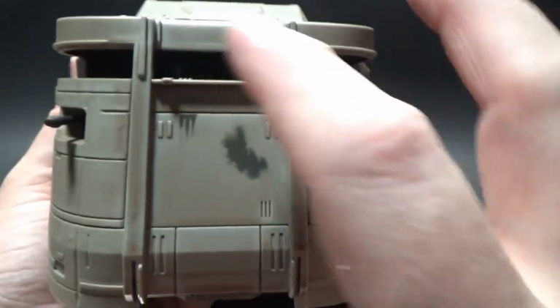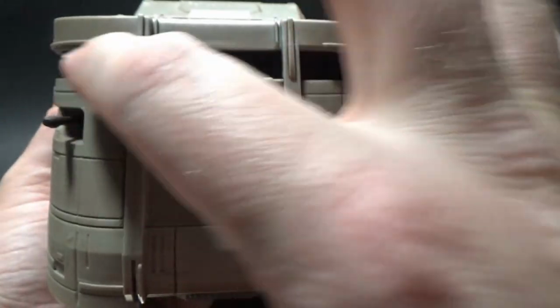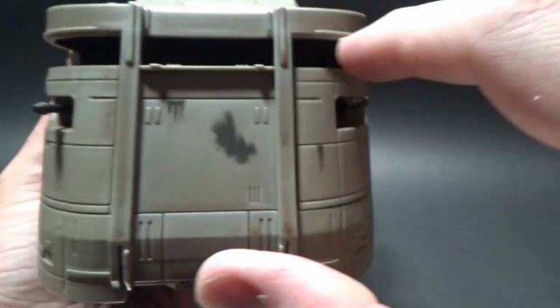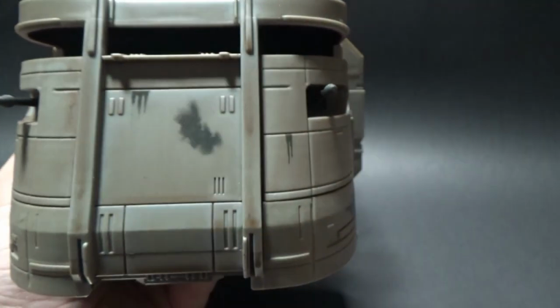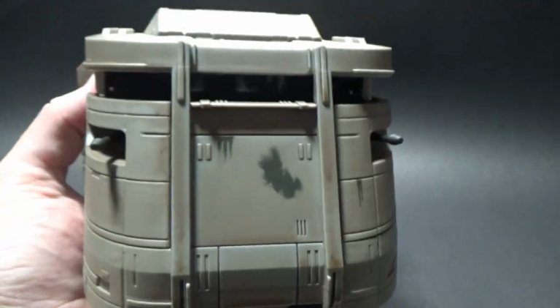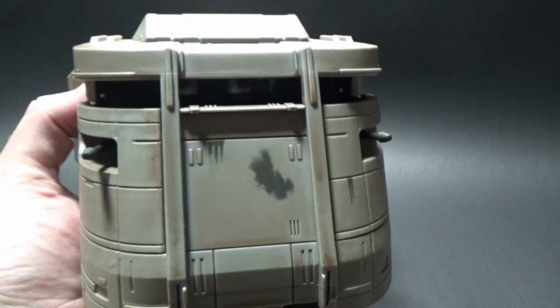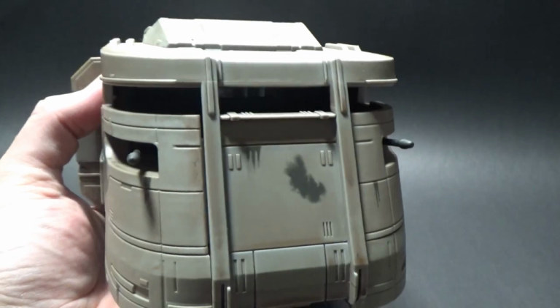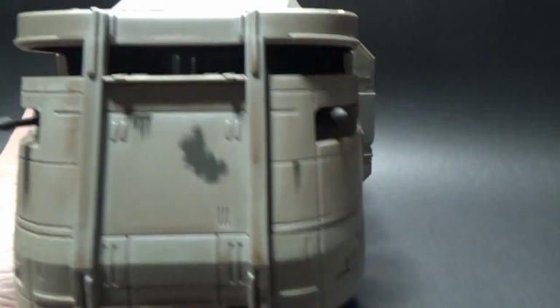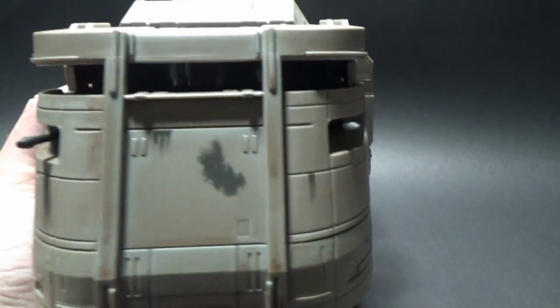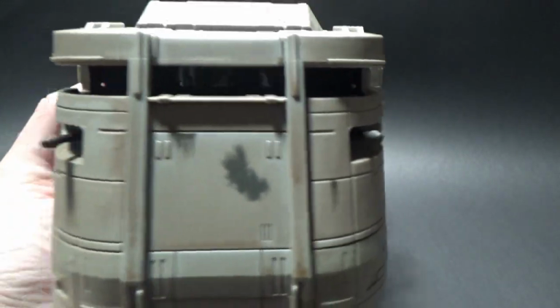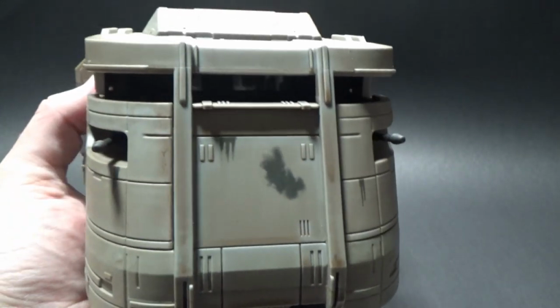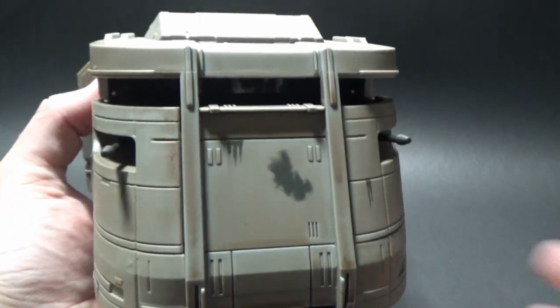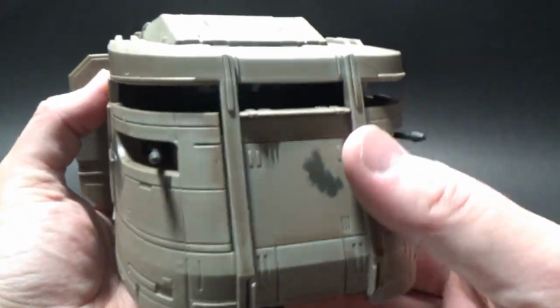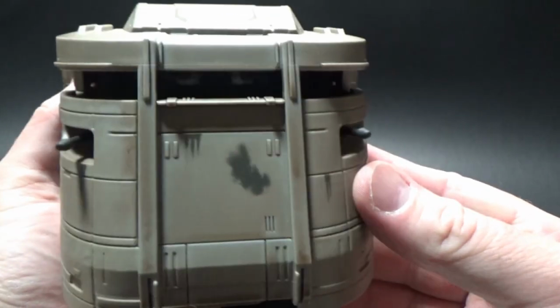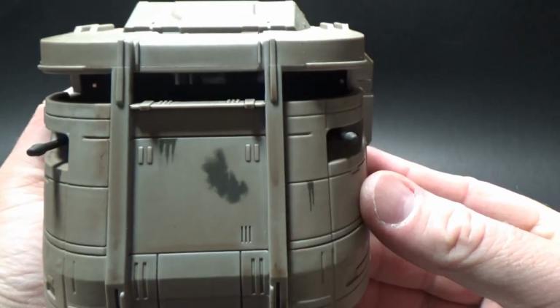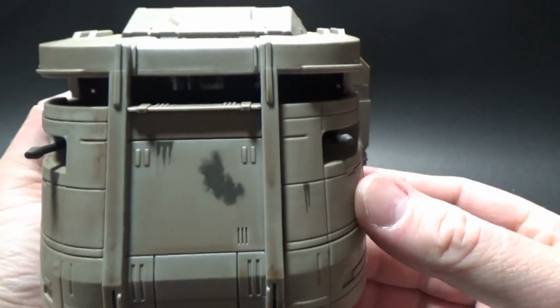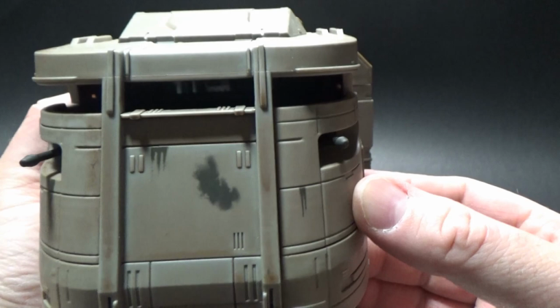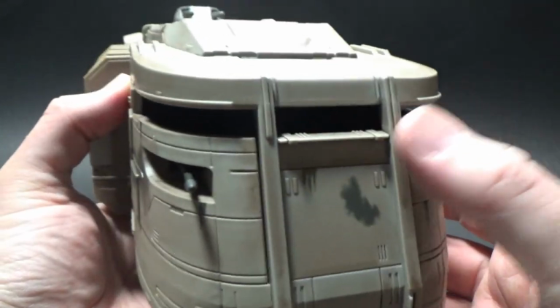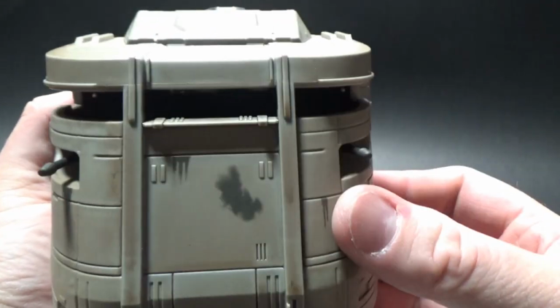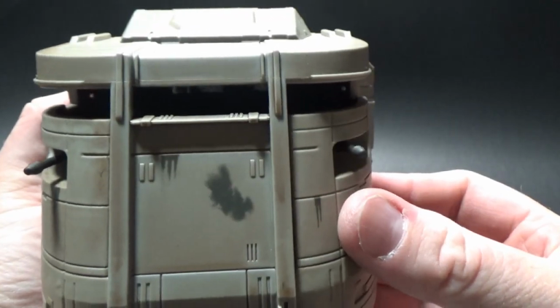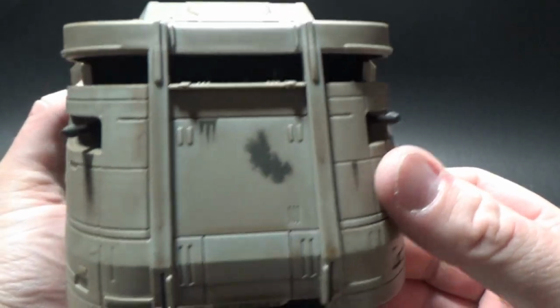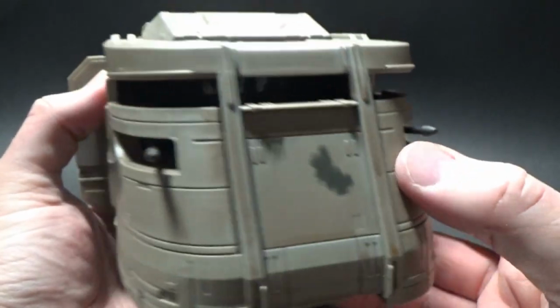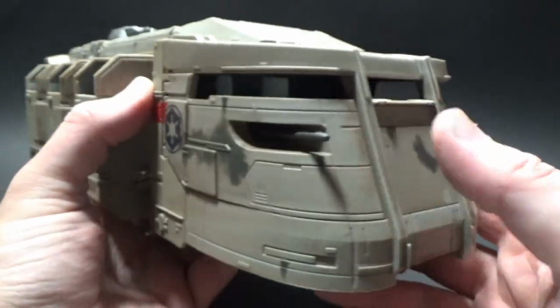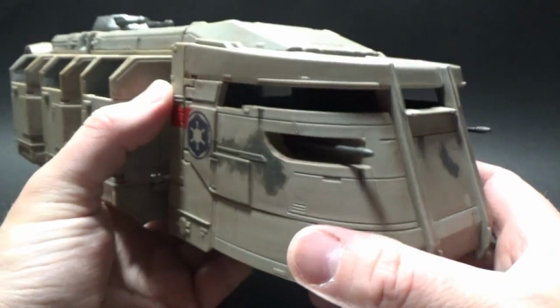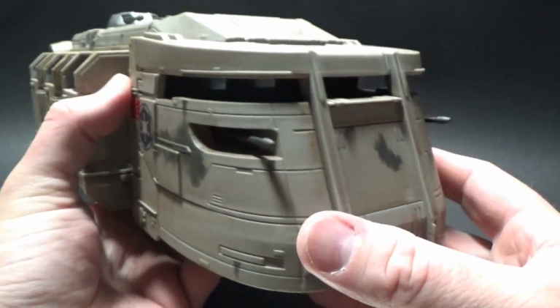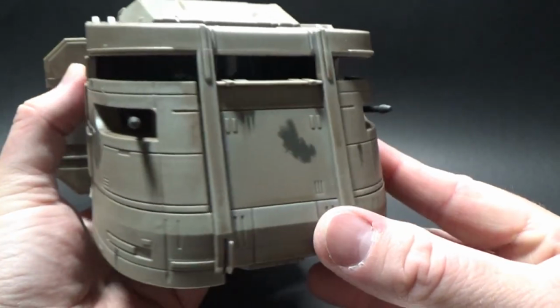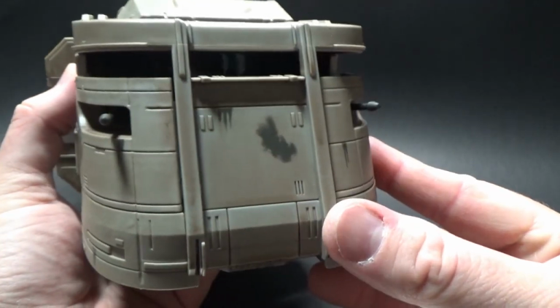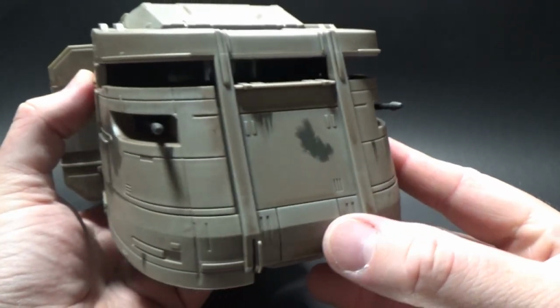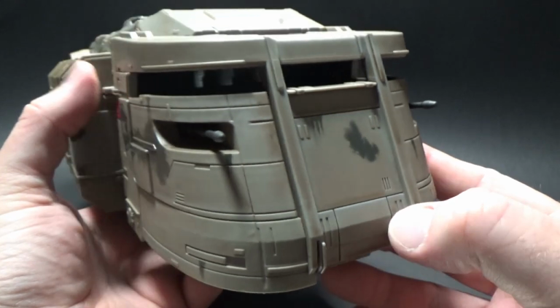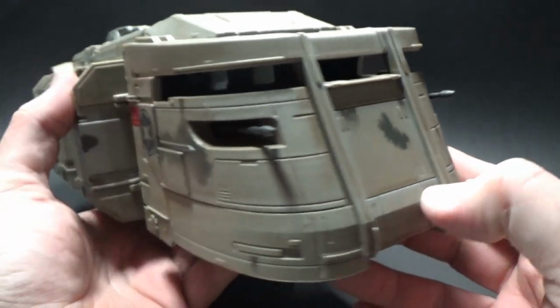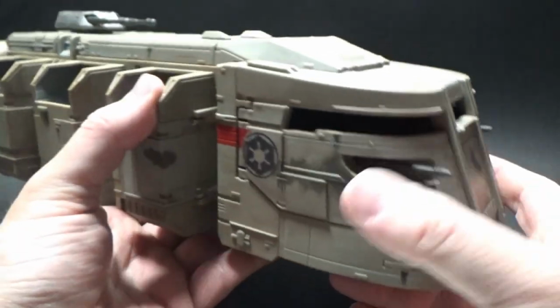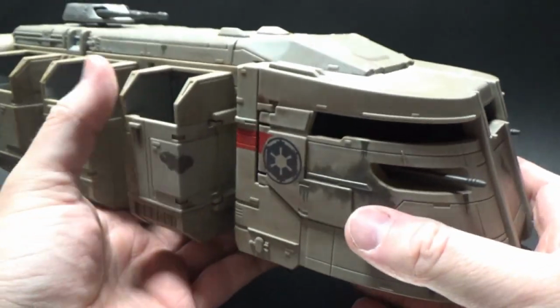I do love this really thin viewport — reminds me of like a war bunker or something. Only enough to just see through, for maximum protection against oncoming fire.